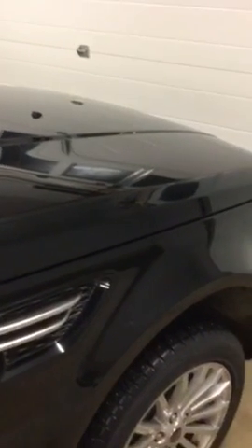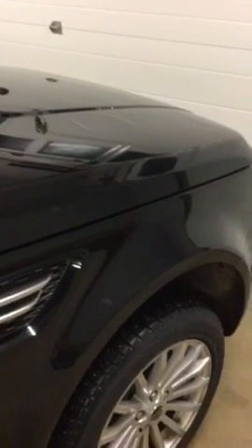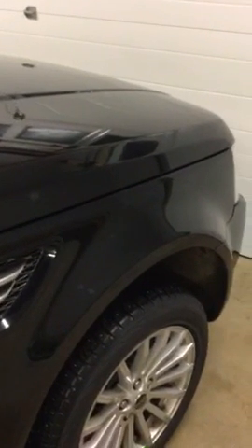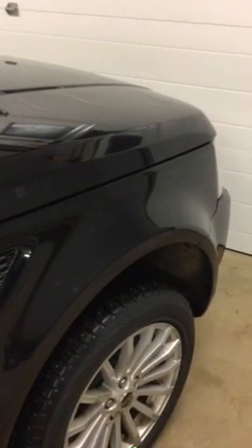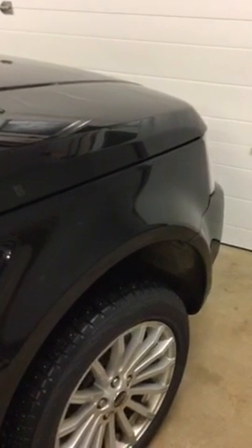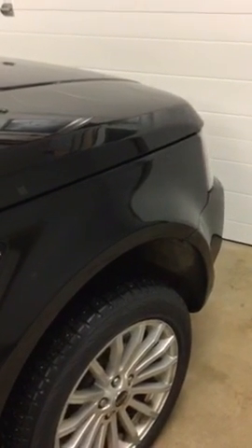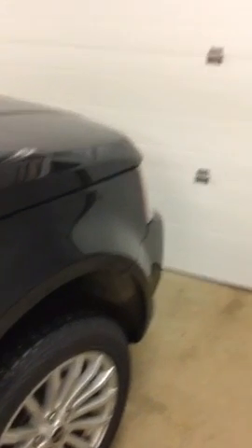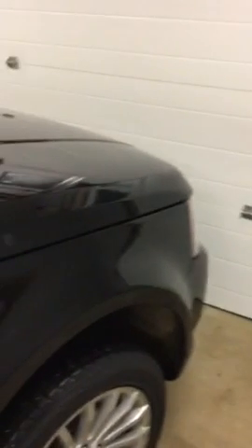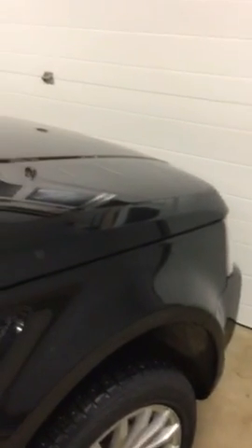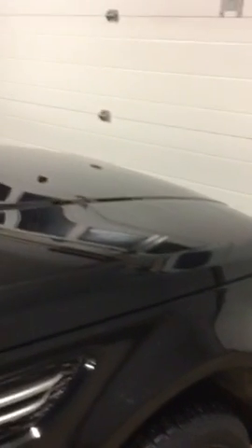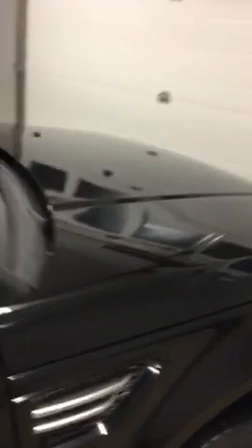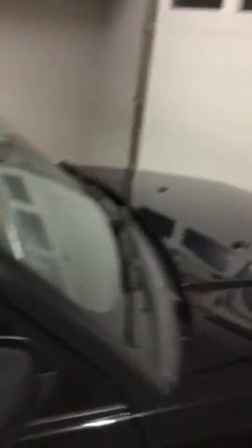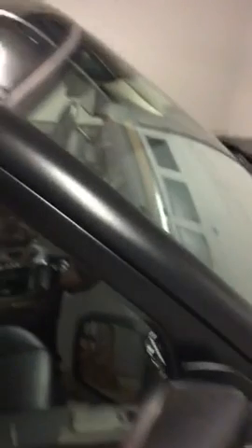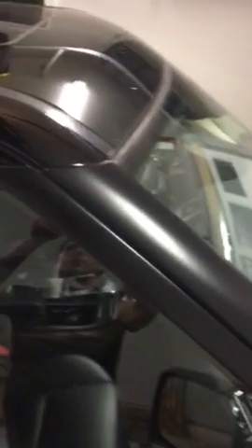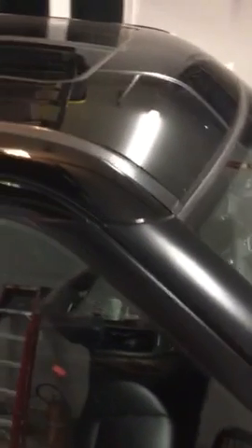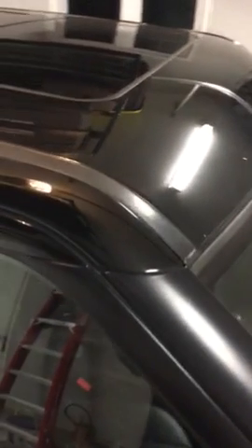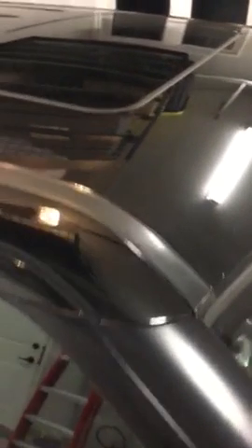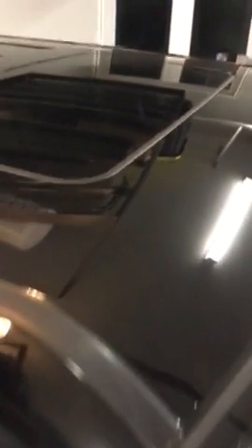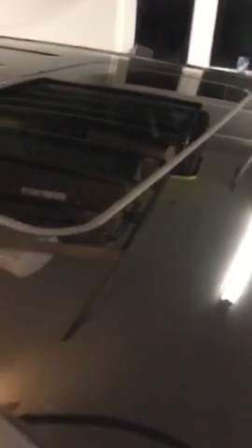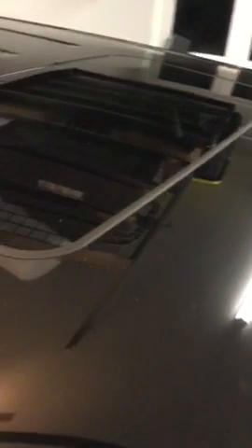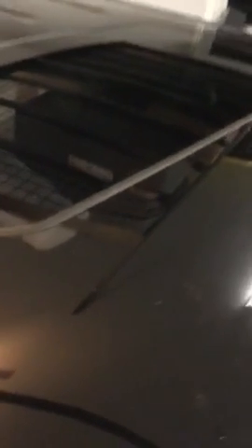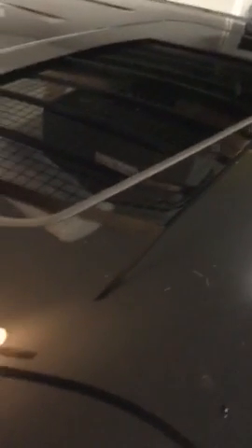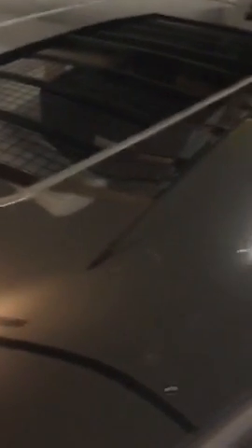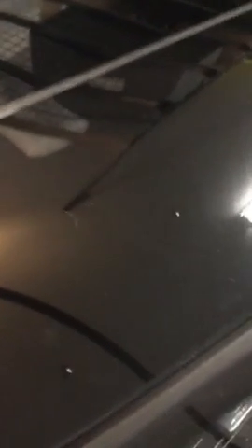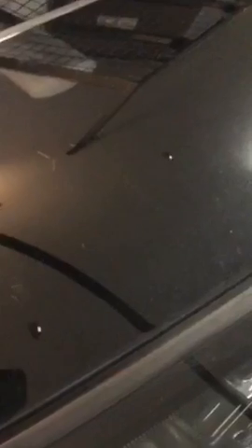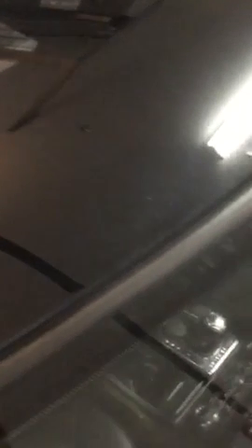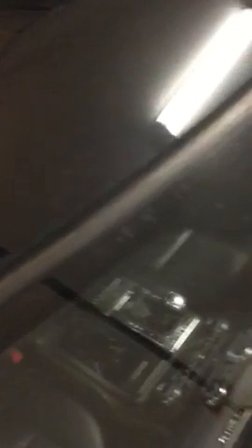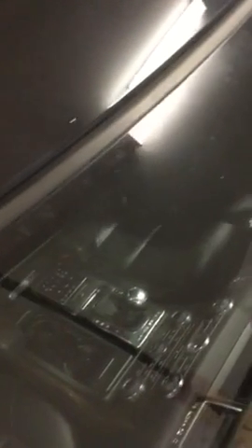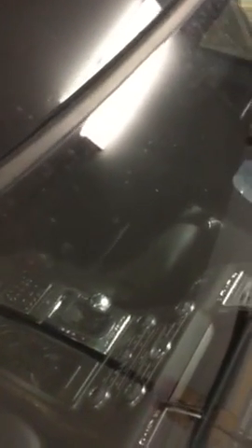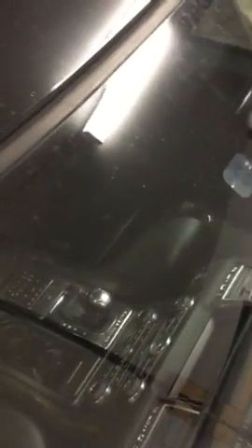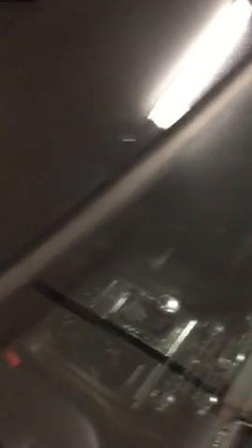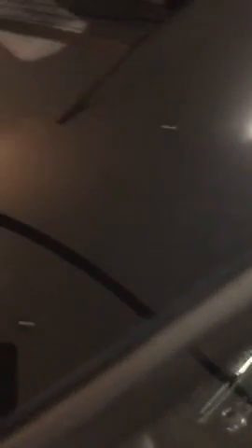There she is, her baby. And I'll show you the roof, the top. Still a couple of small water droplets there, but nothing major.